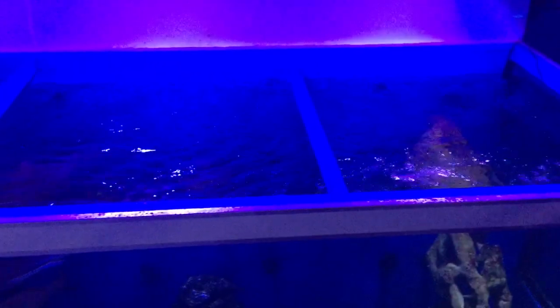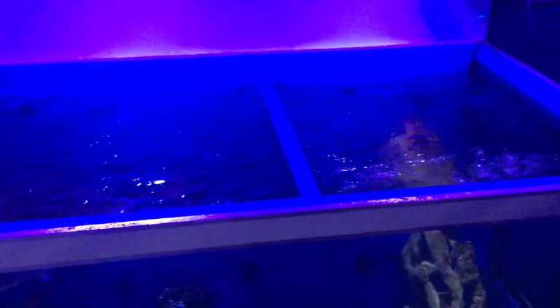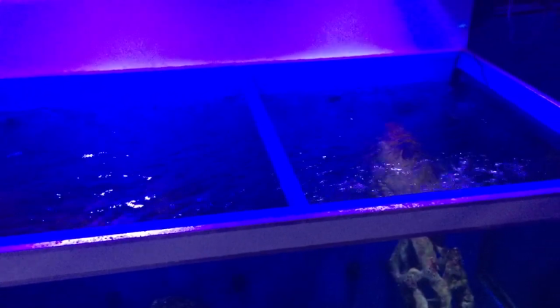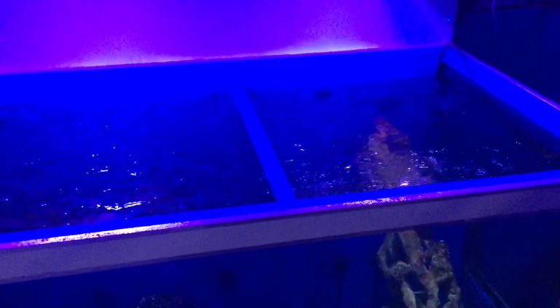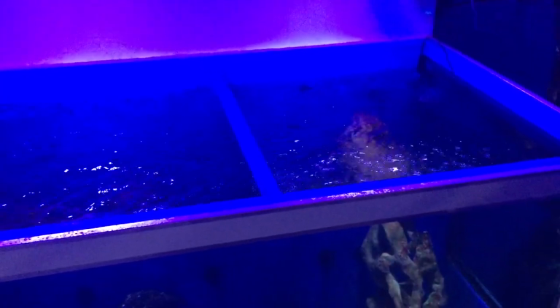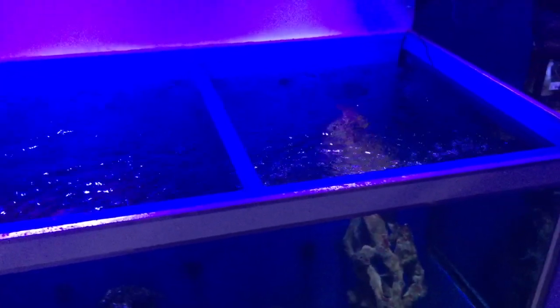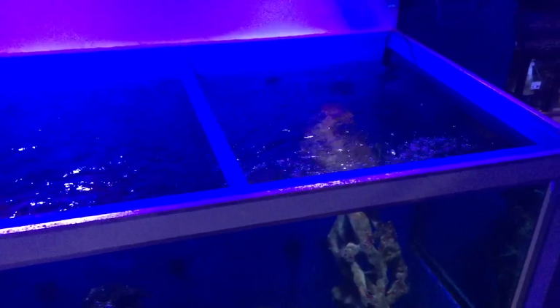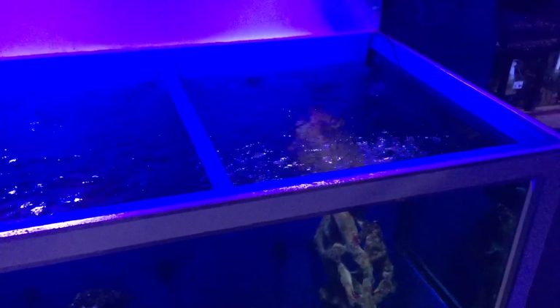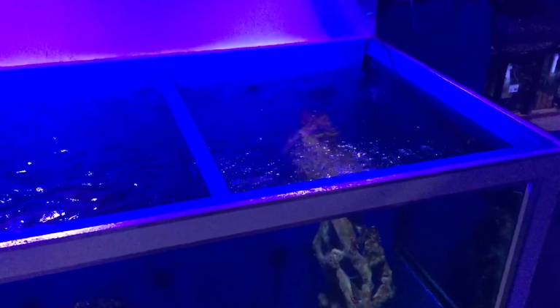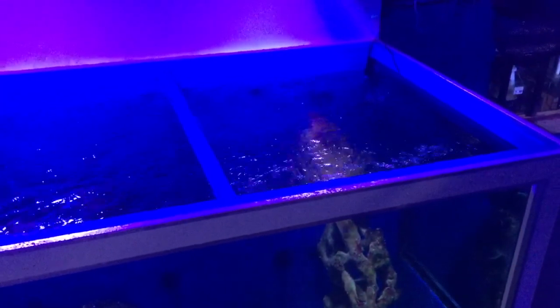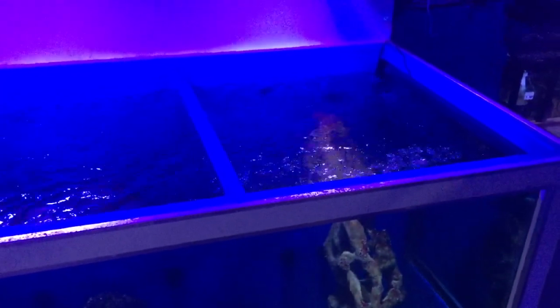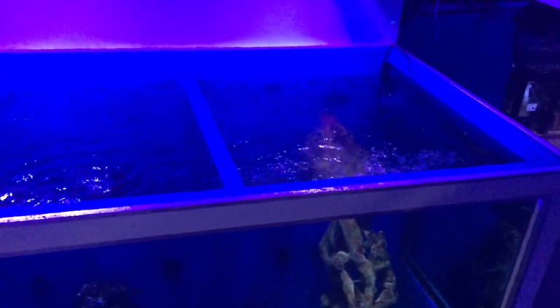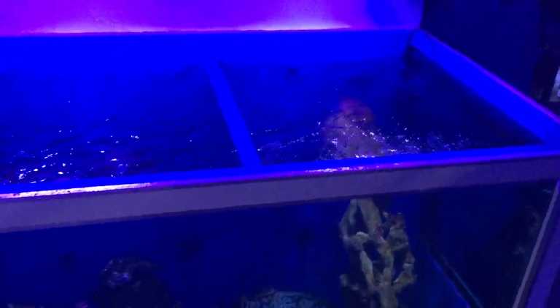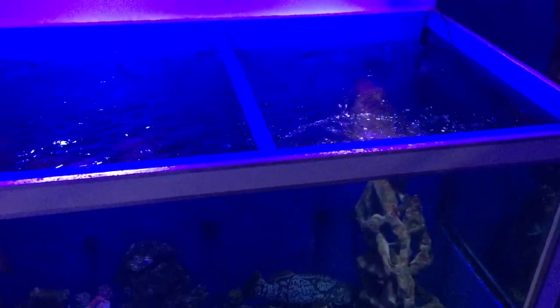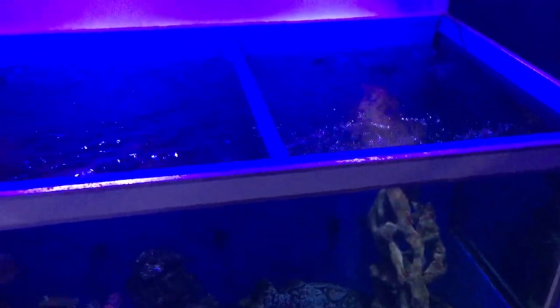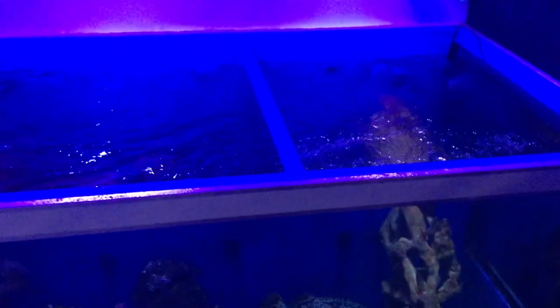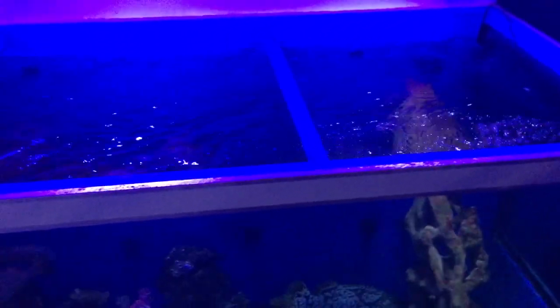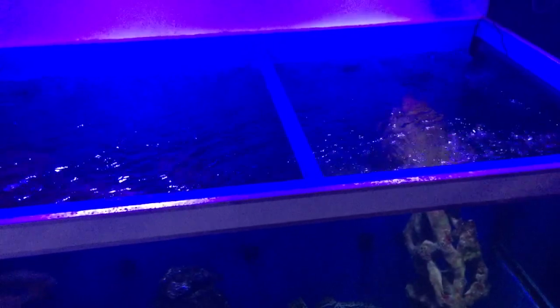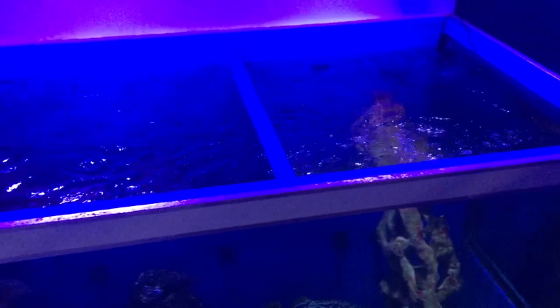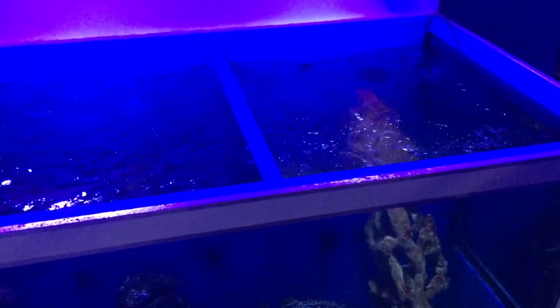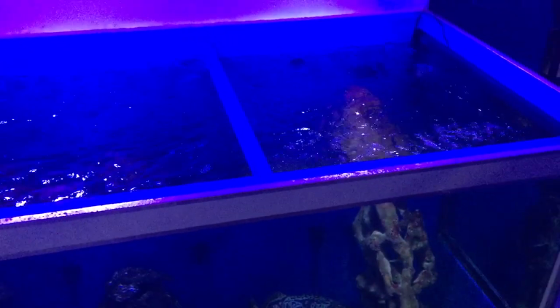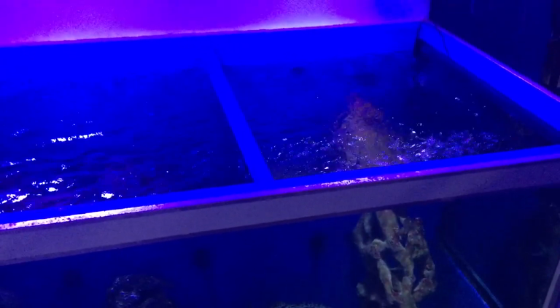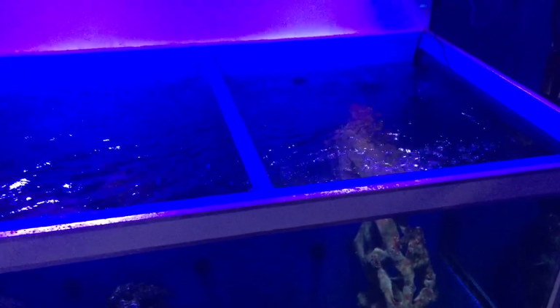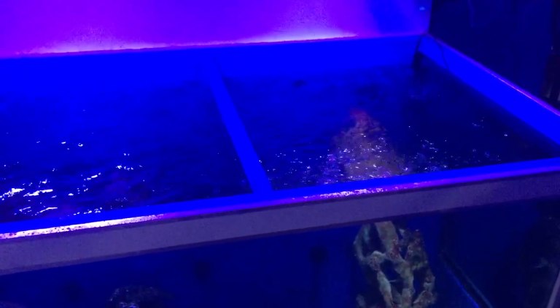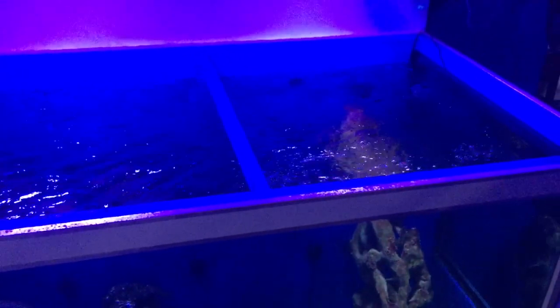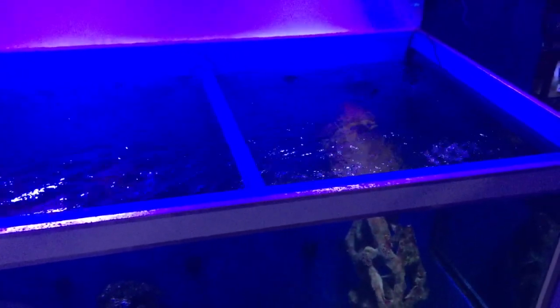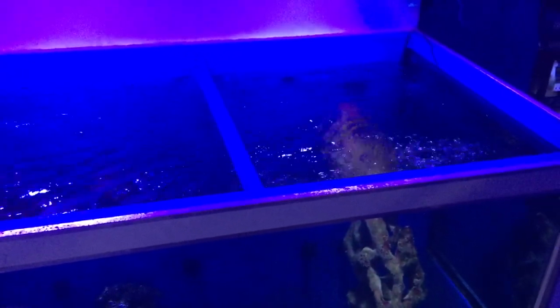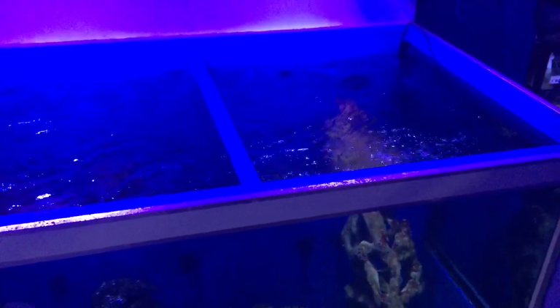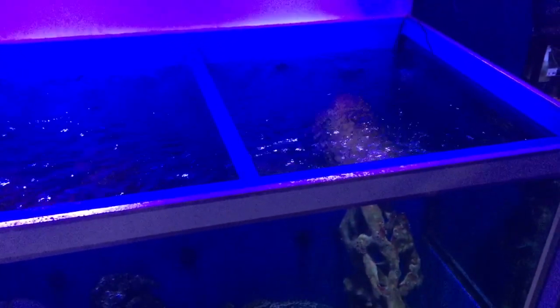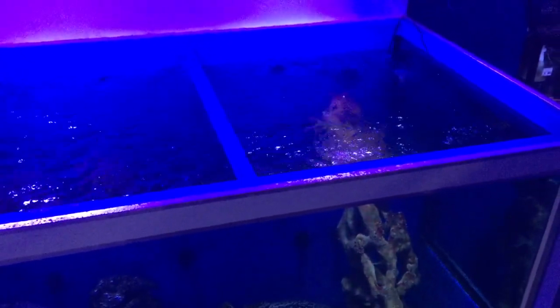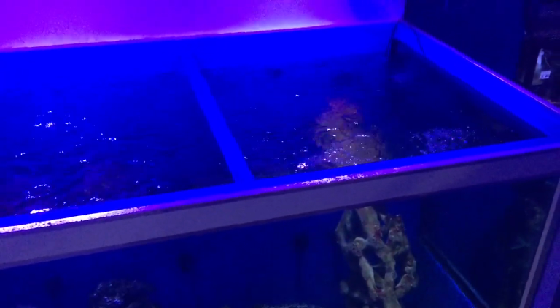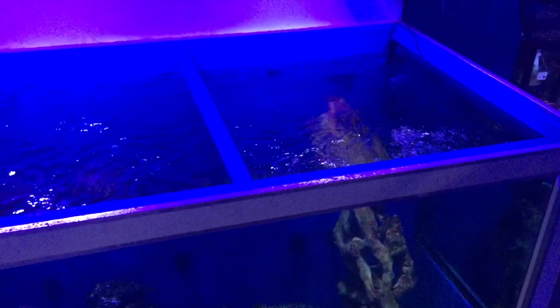Just by having one pump aiming the wrong way, it really impacts the amount of flow and the kinetic energy — how much flow is created, how much movement is created by movement.